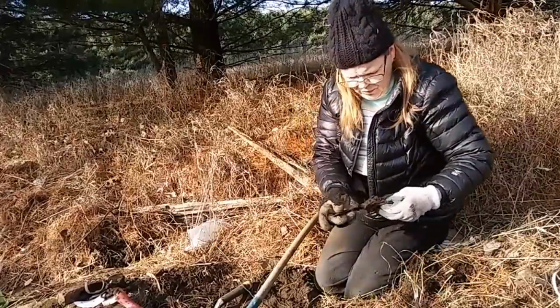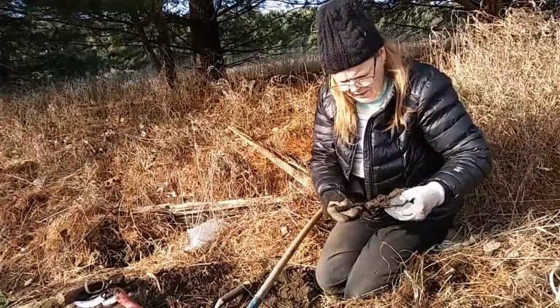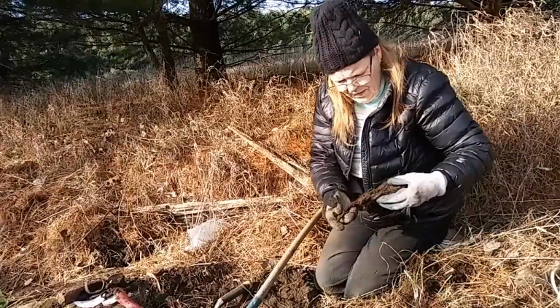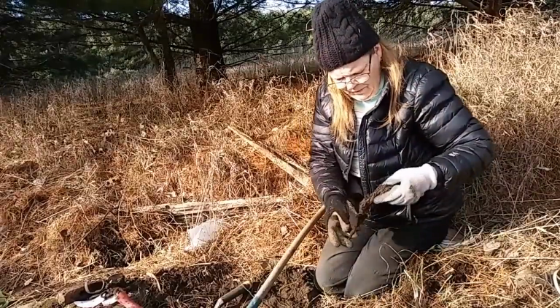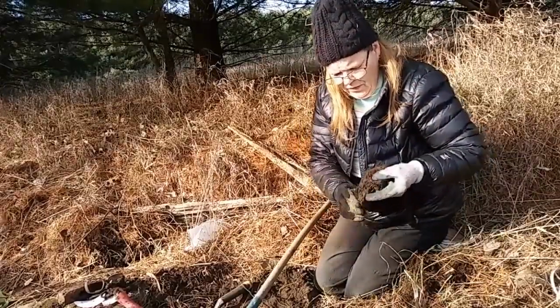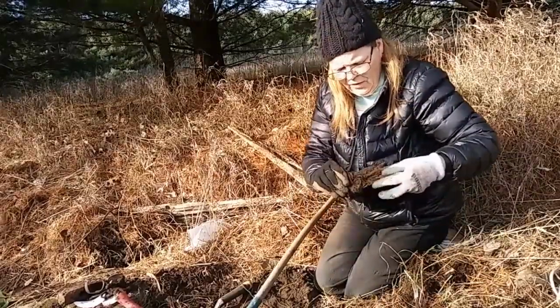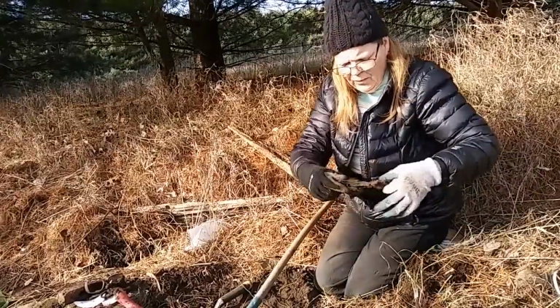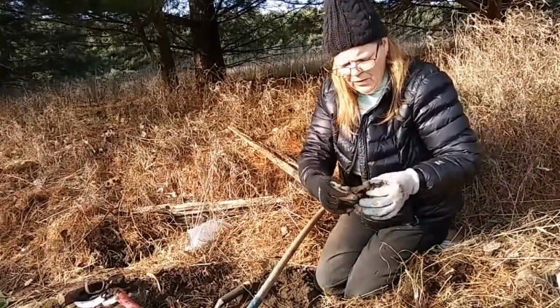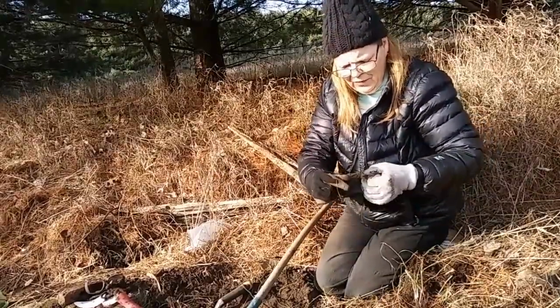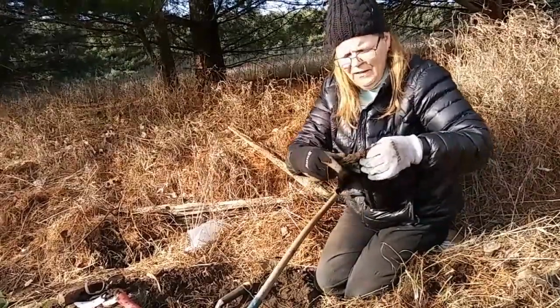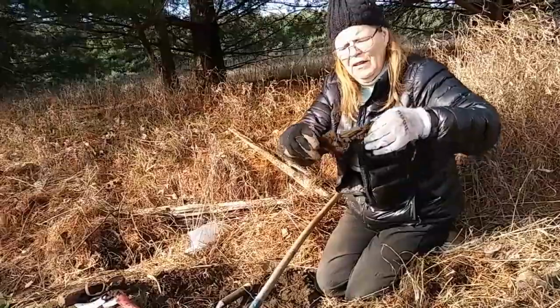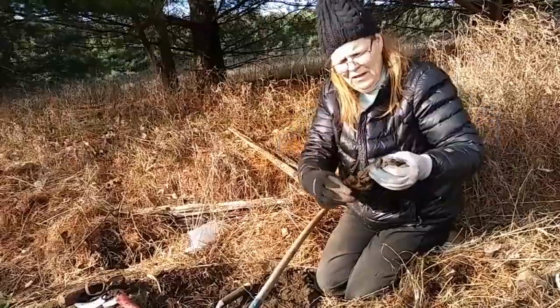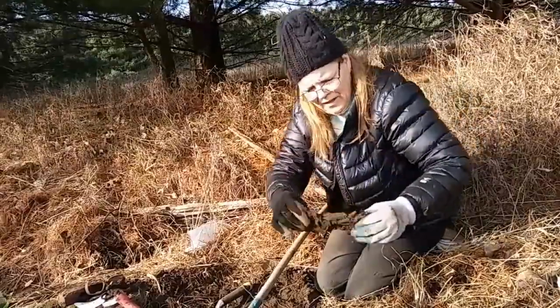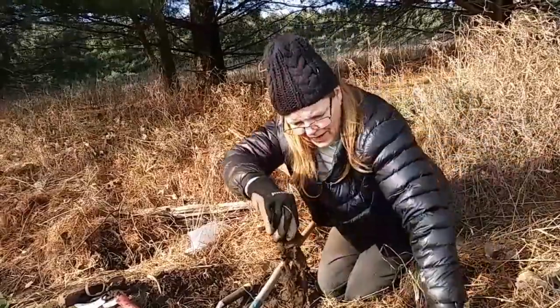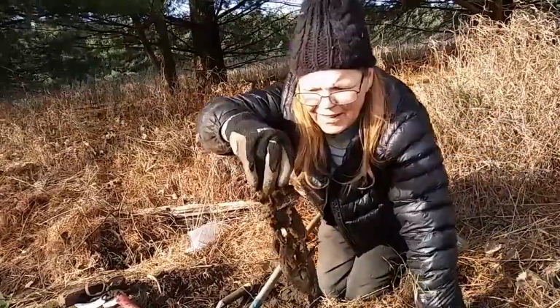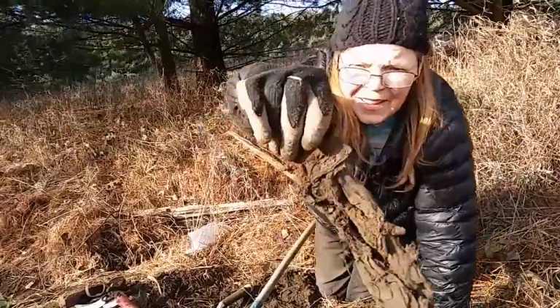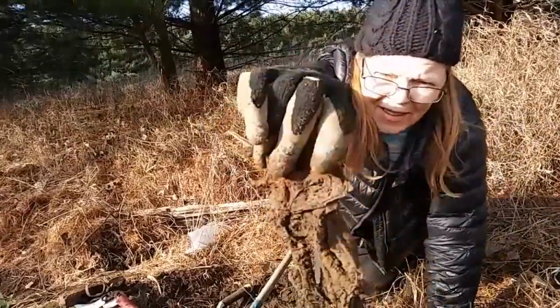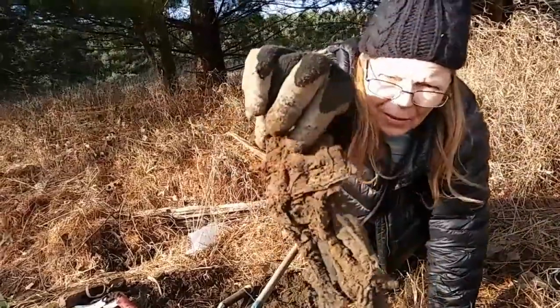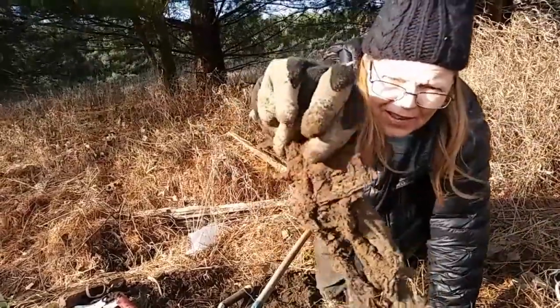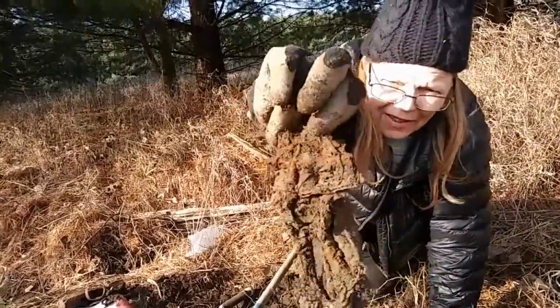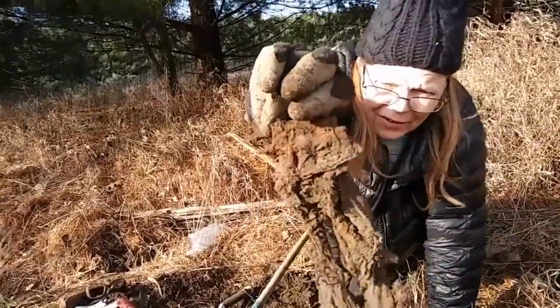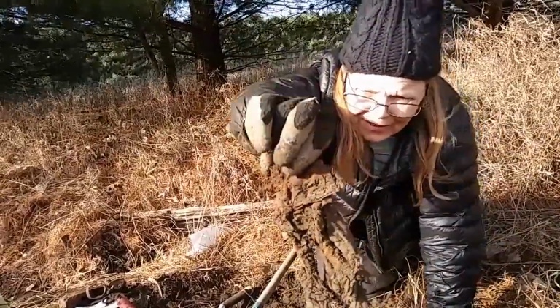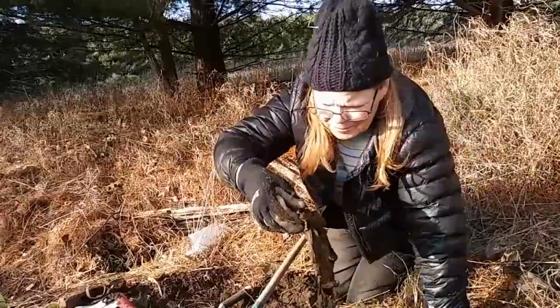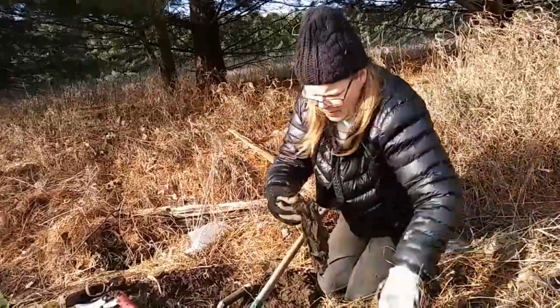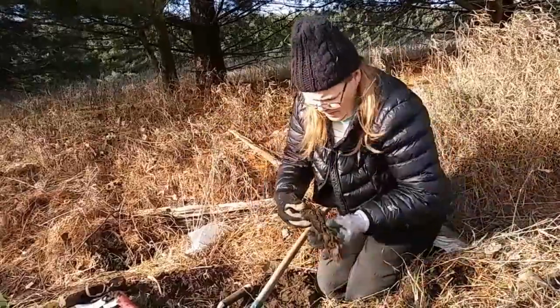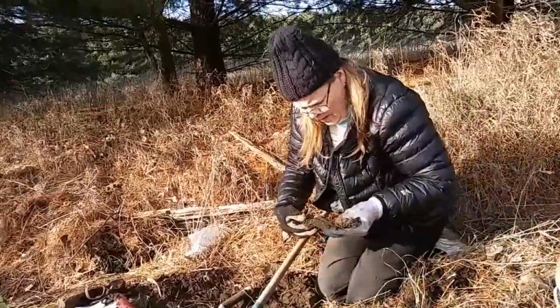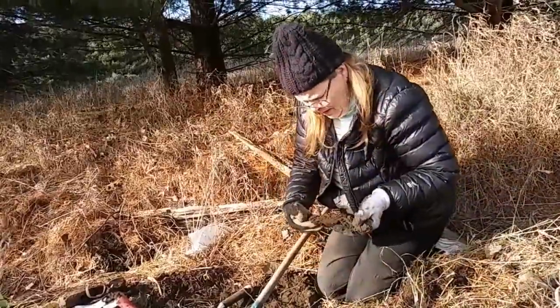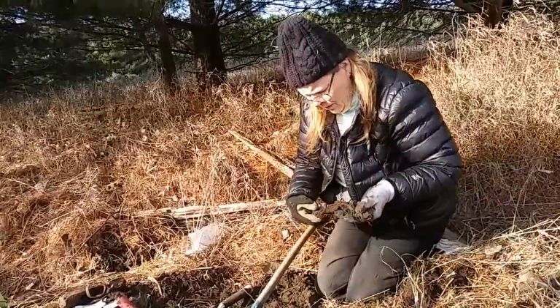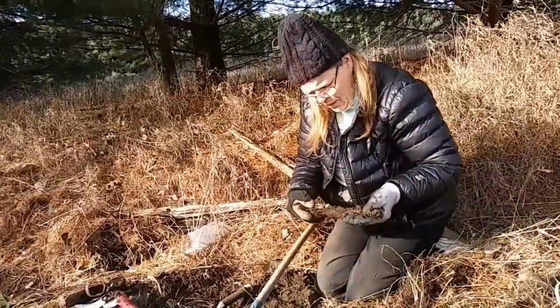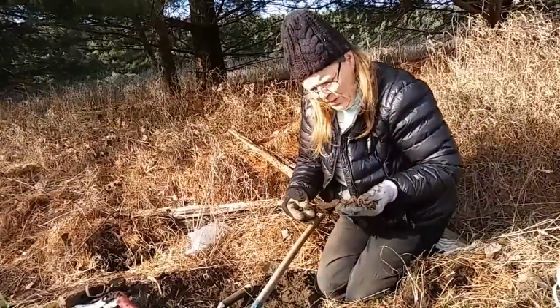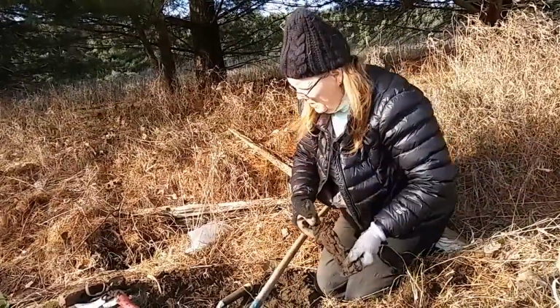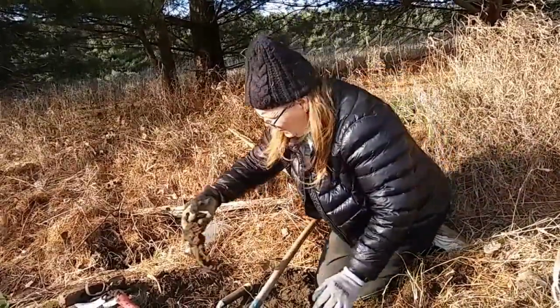I wonder if this is an undergarment with metal stays in it. Look at that — see all those rusty lines across? Those are like... weird. Interesting.